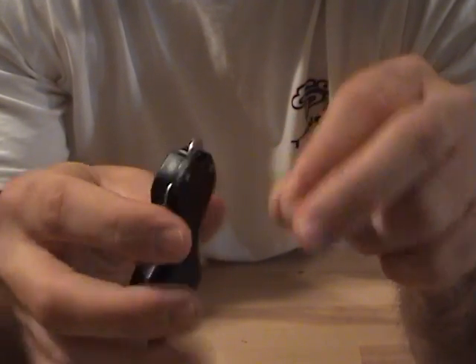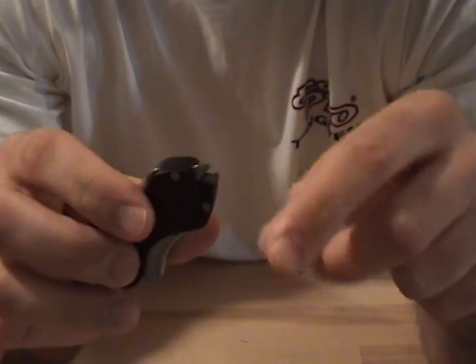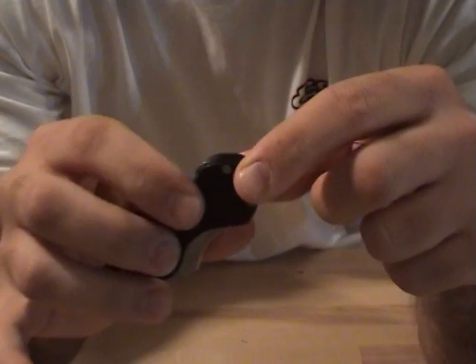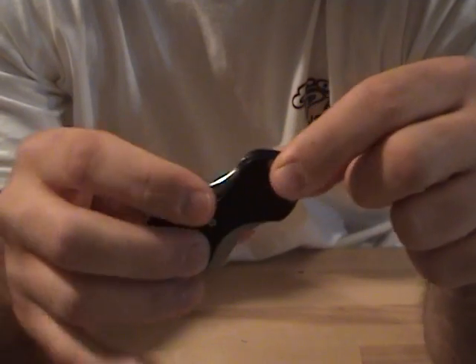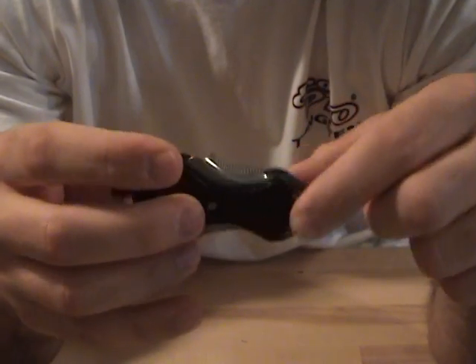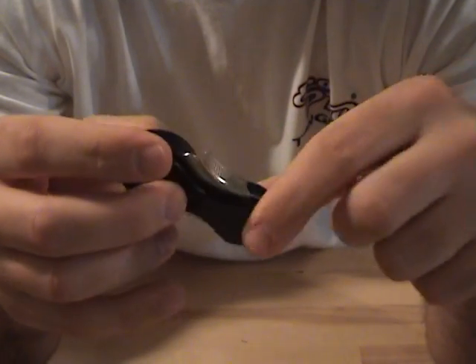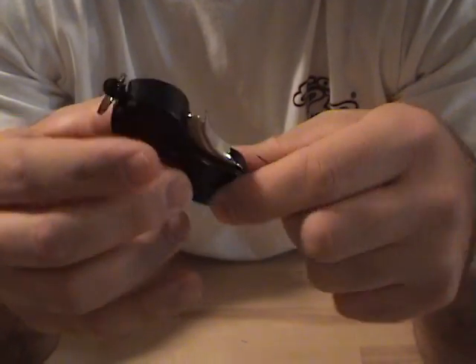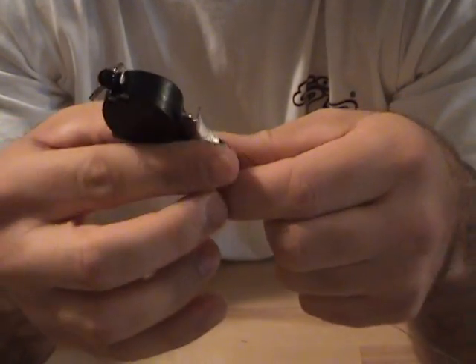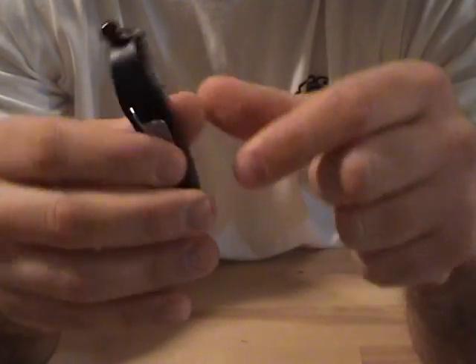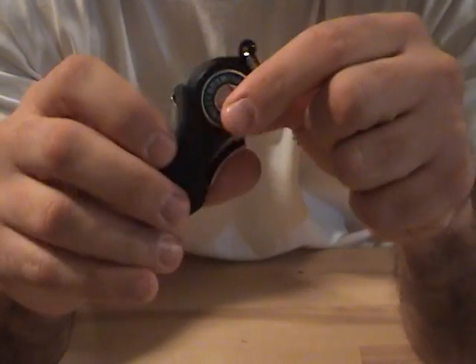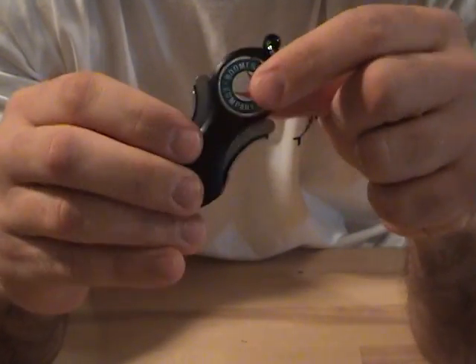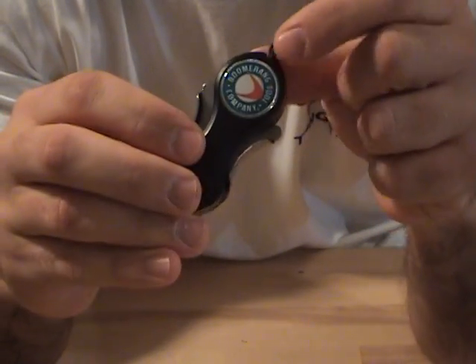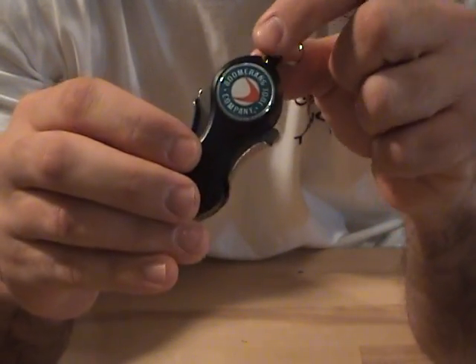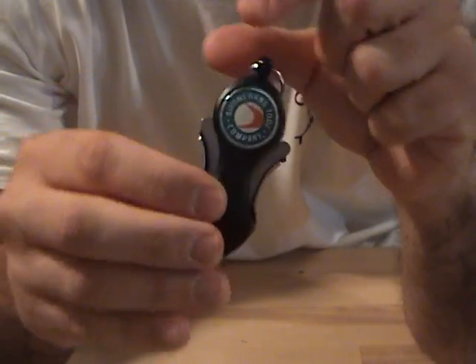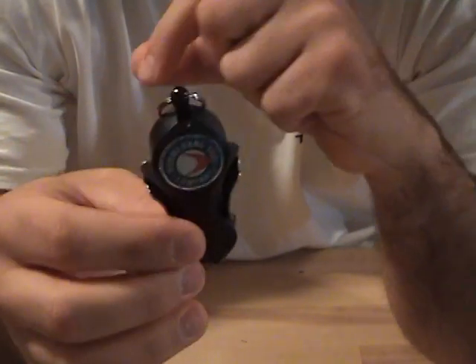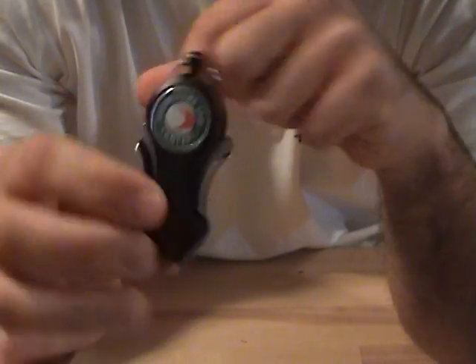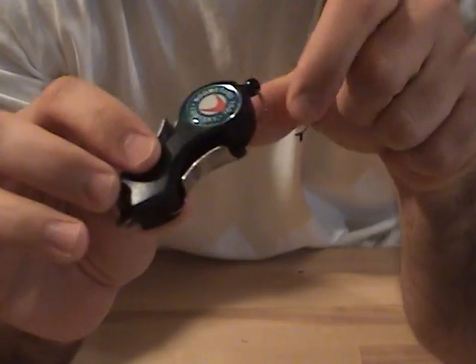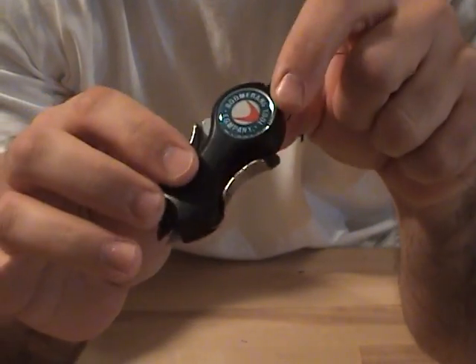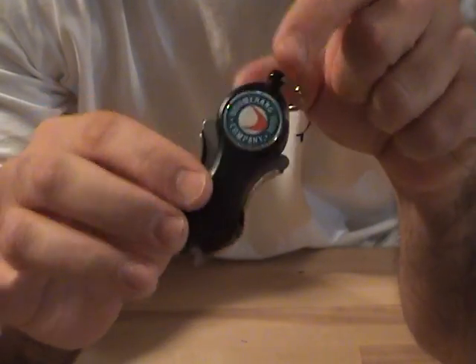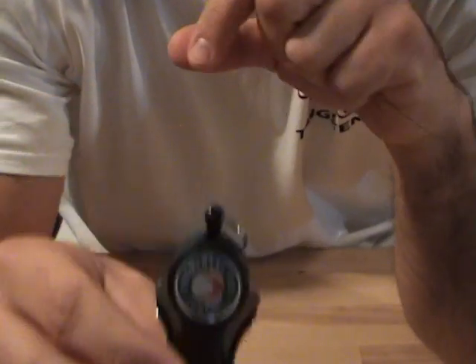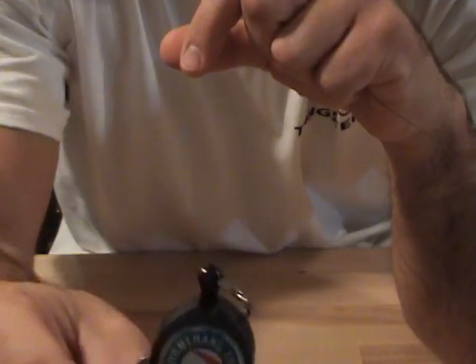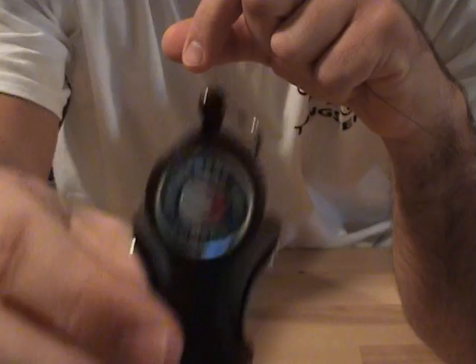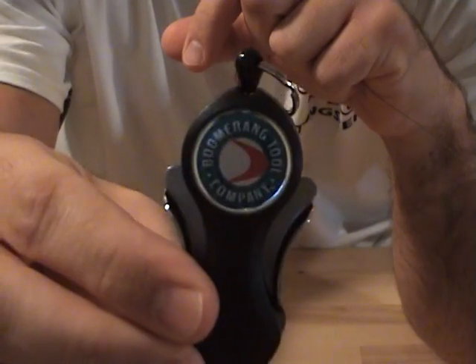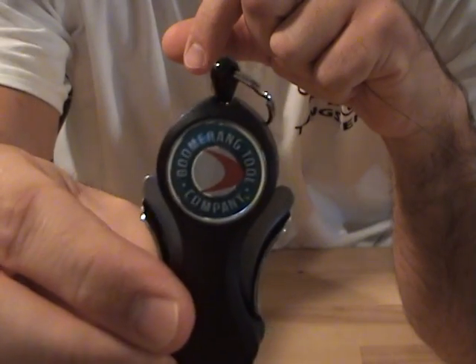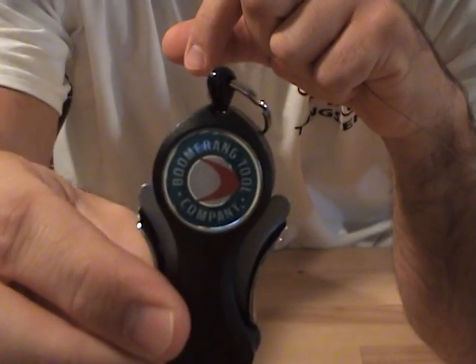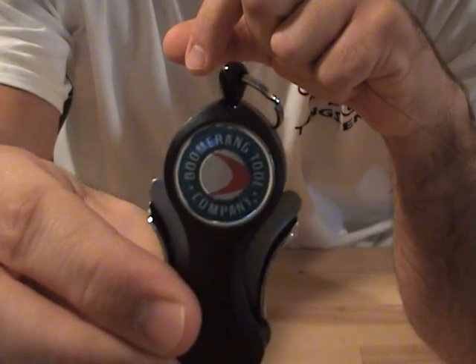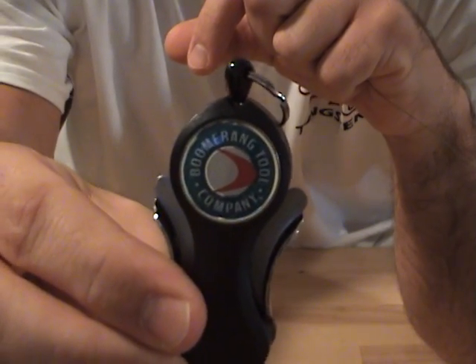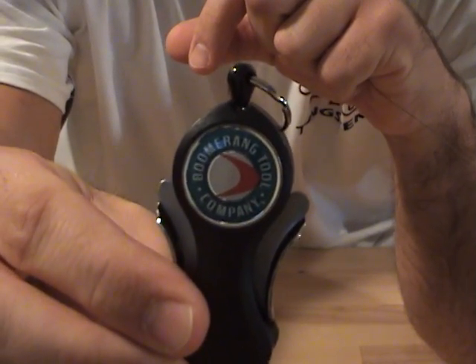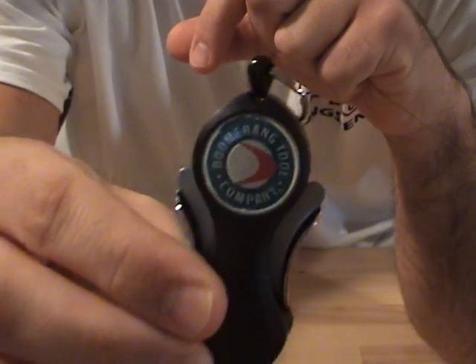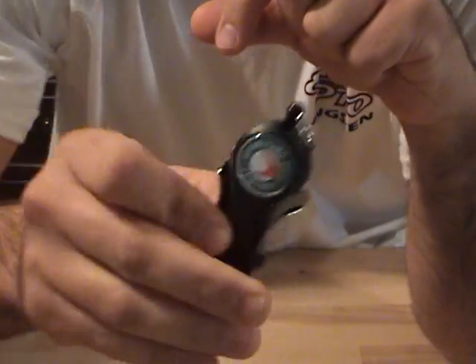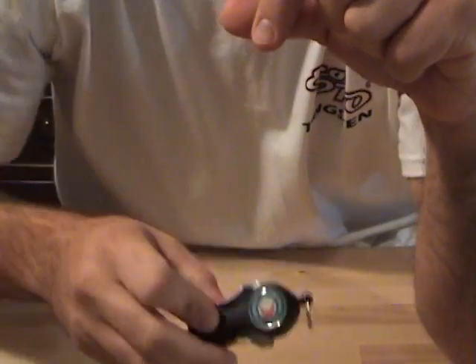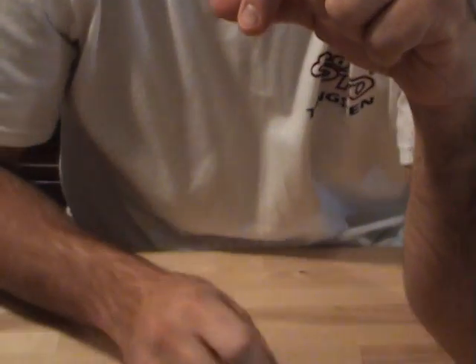So if you guys are in the market for cutters for braided line, mono, or fluorocarbon, you can definitely check out the snips. Thanks for watching guys.